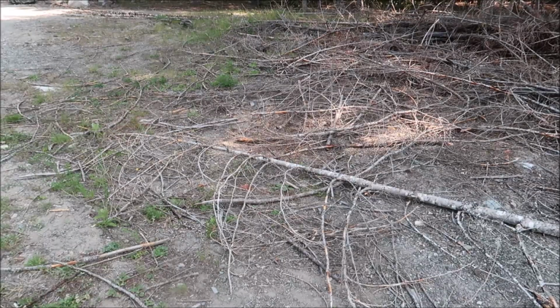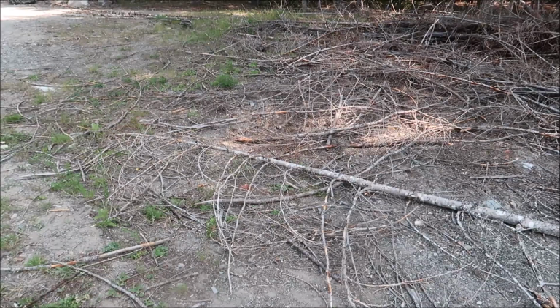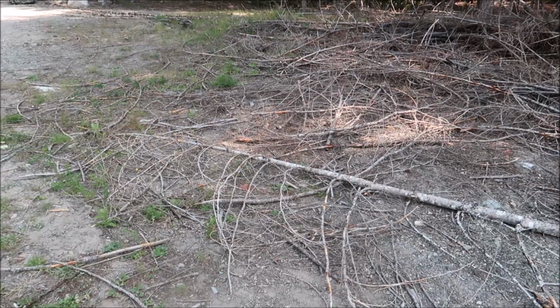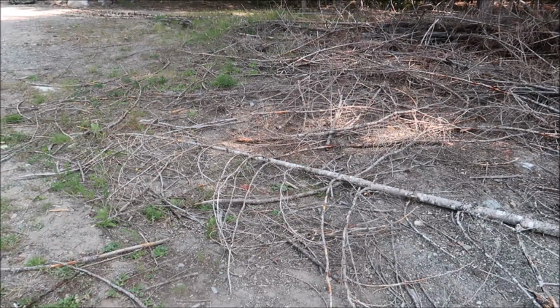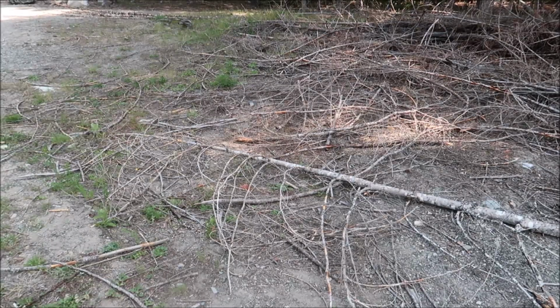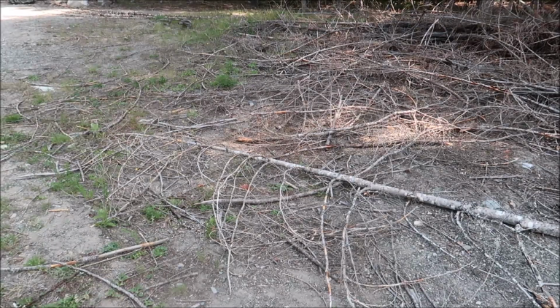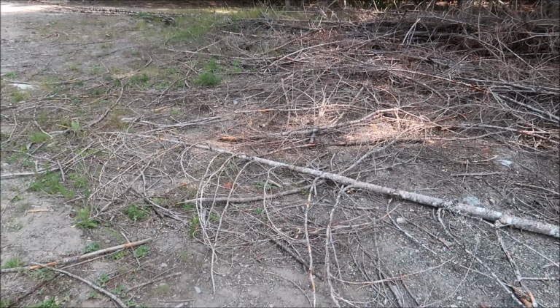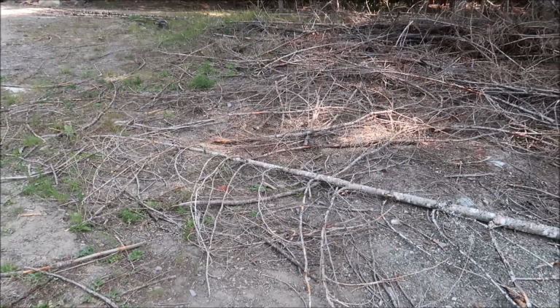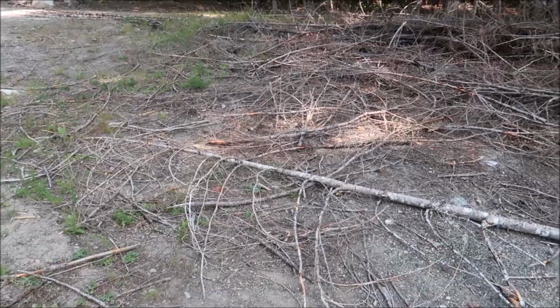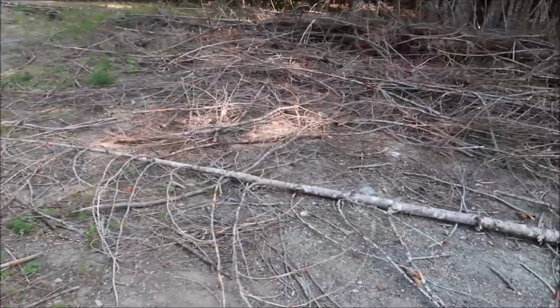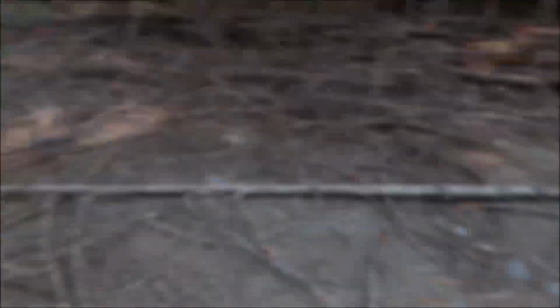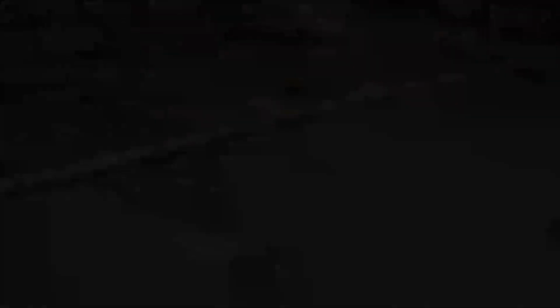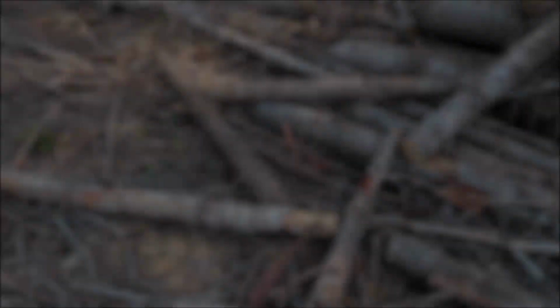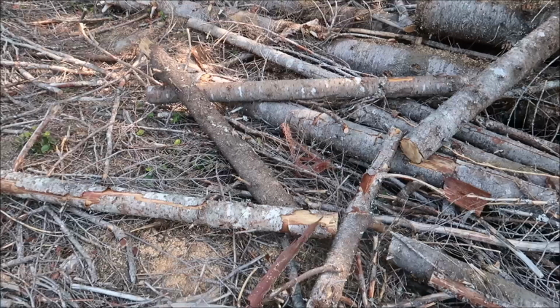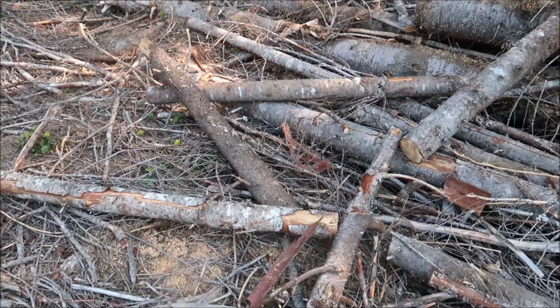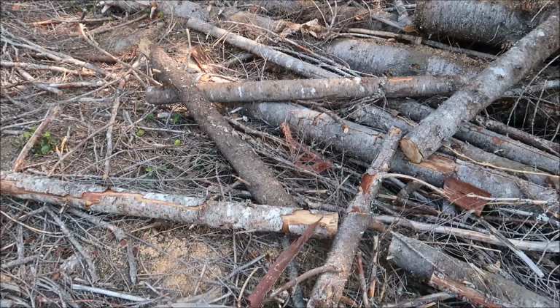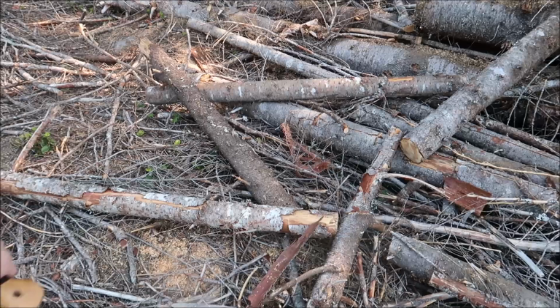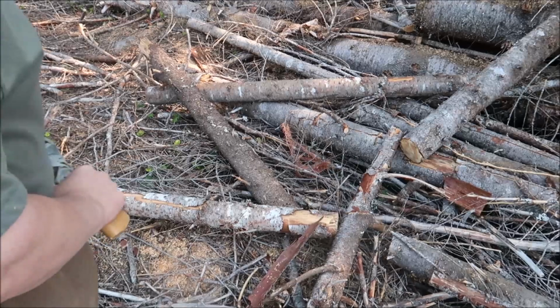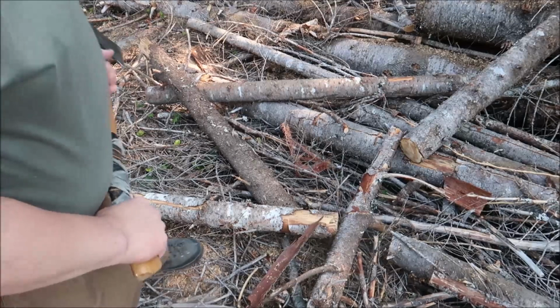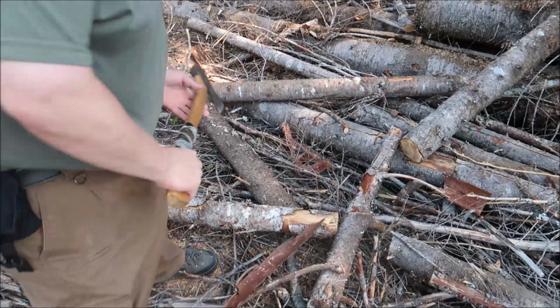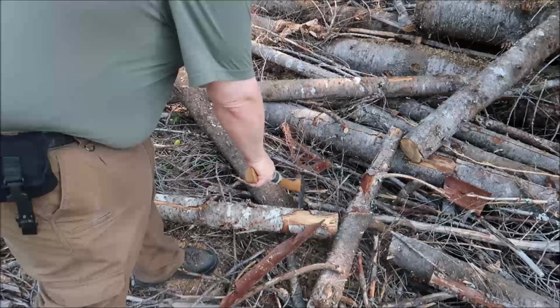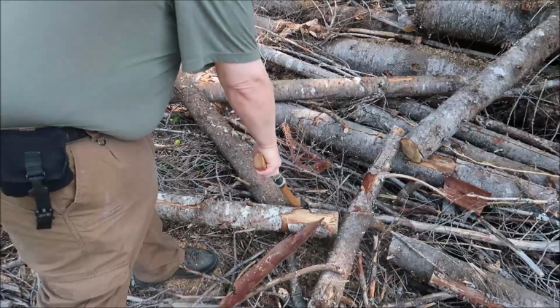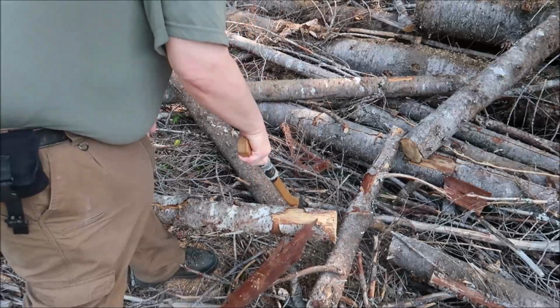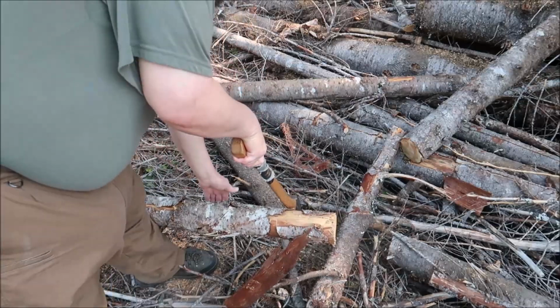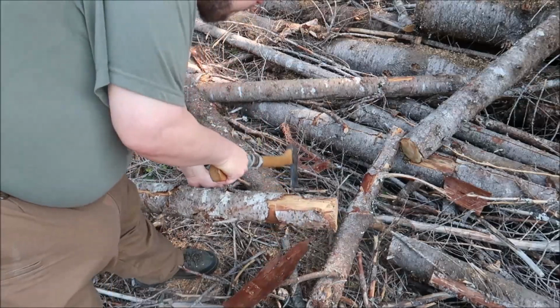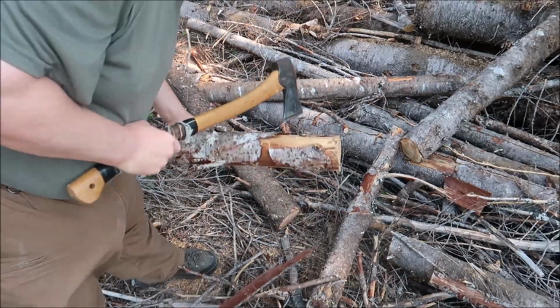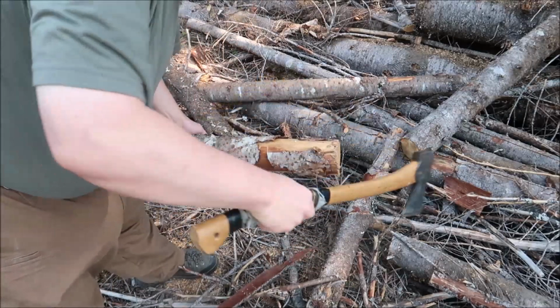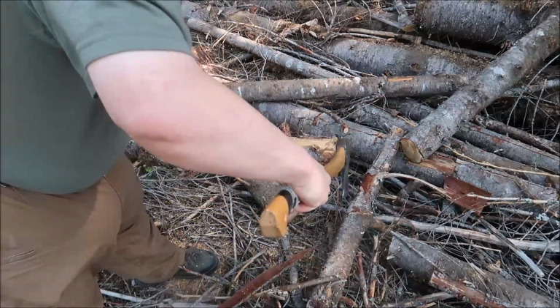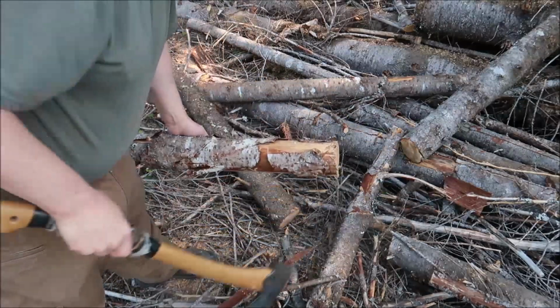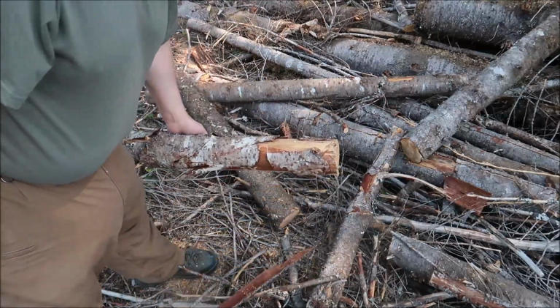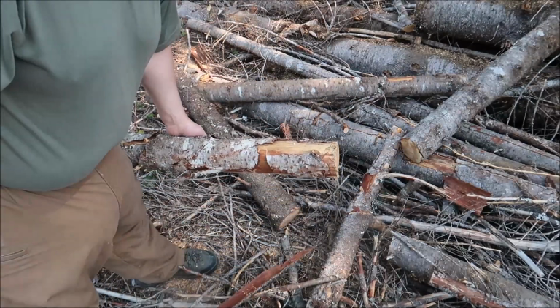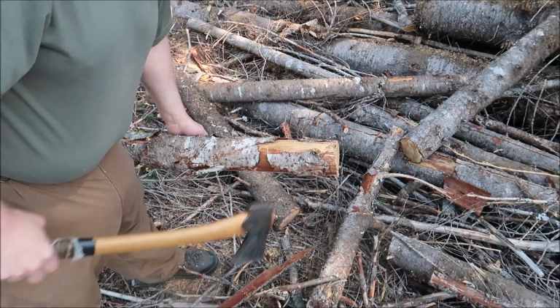Some of those bigger ends will be quite a bit thicker — I'll show you what I was talking about. See, it's a bit bigger. But I'll just quarter those down.